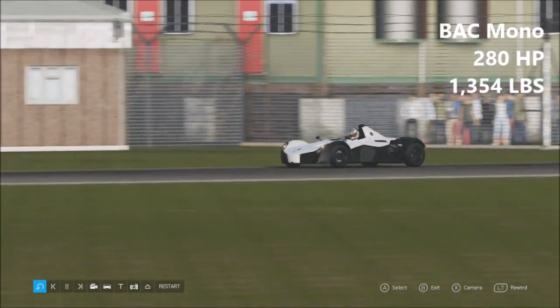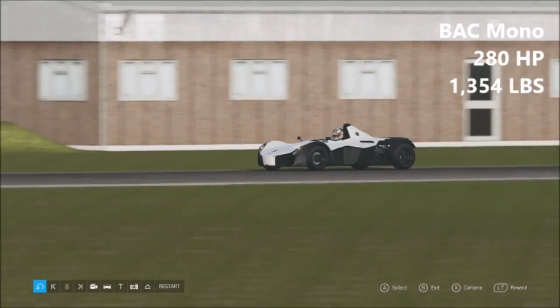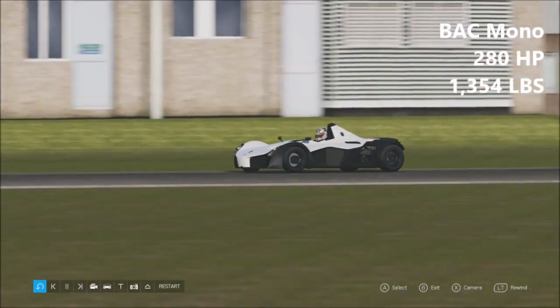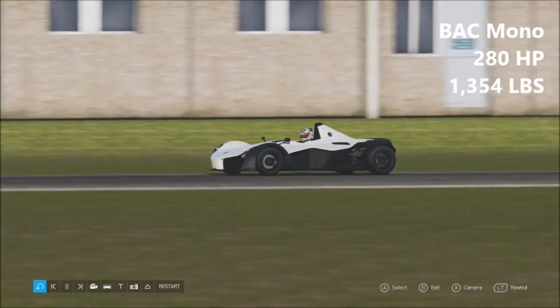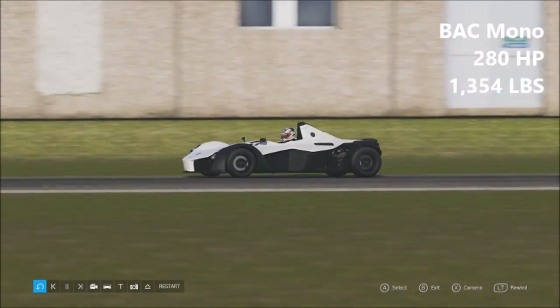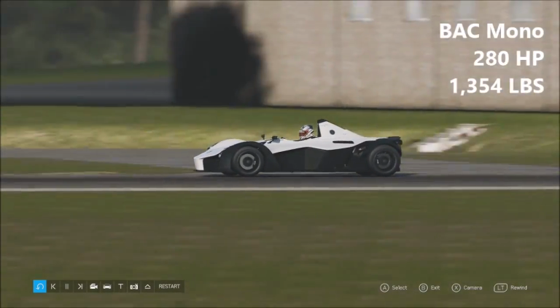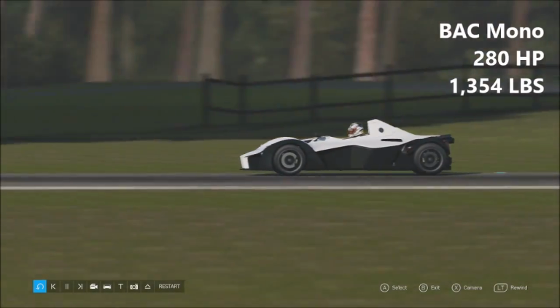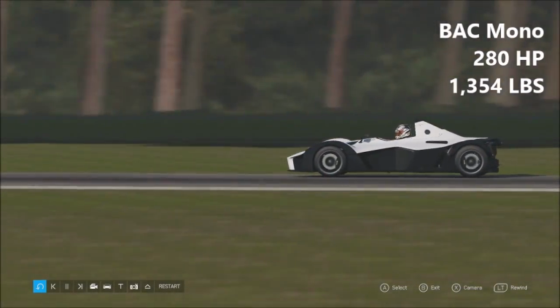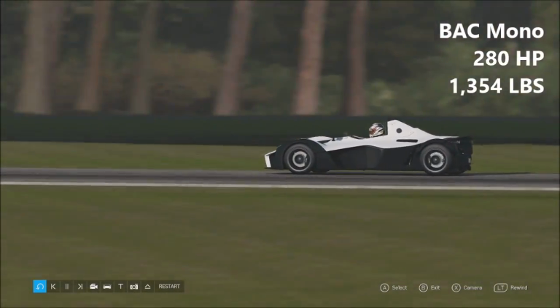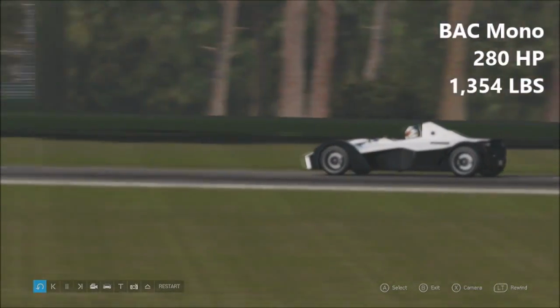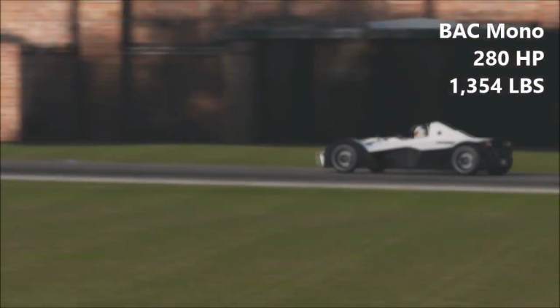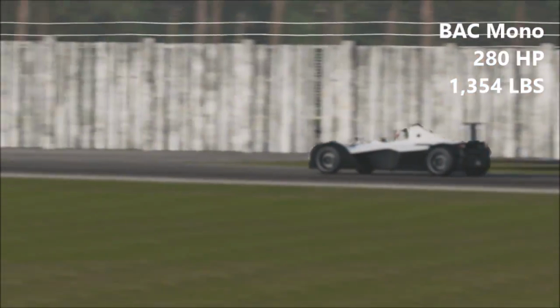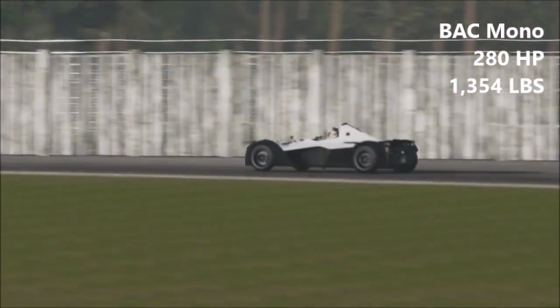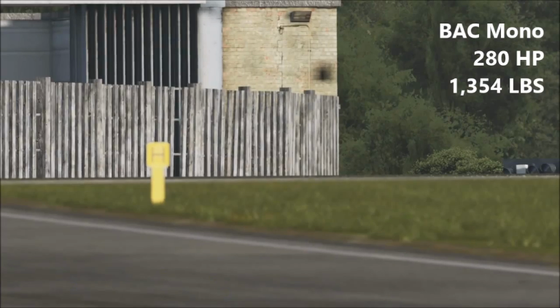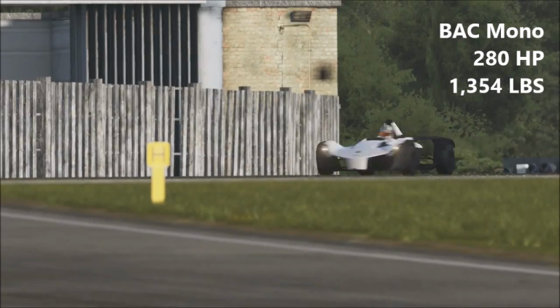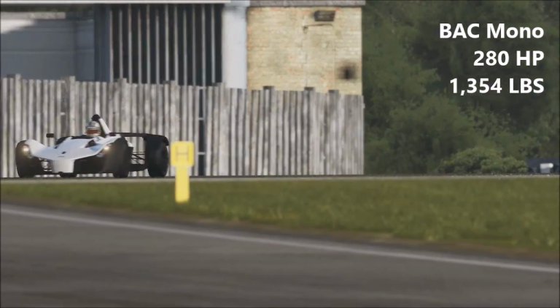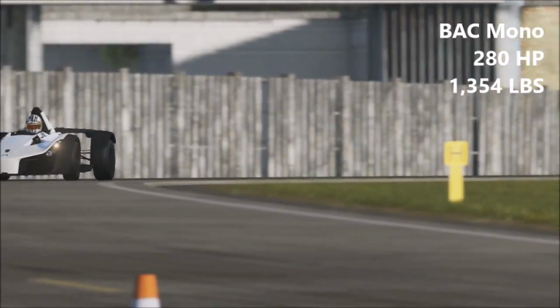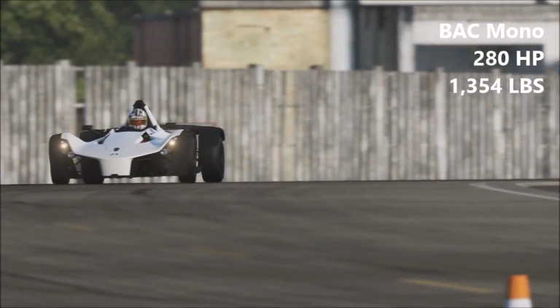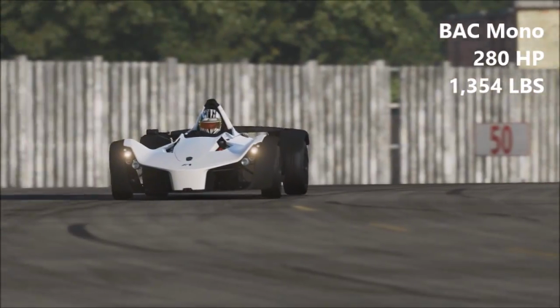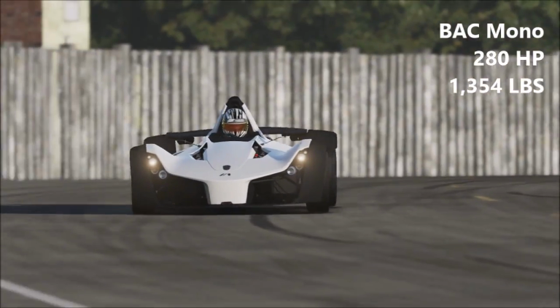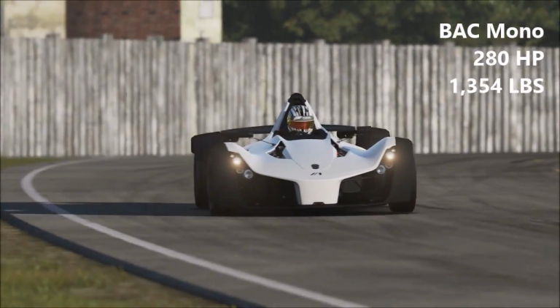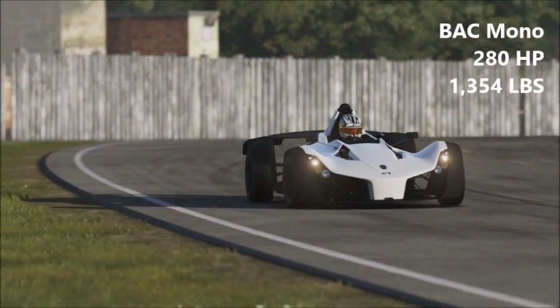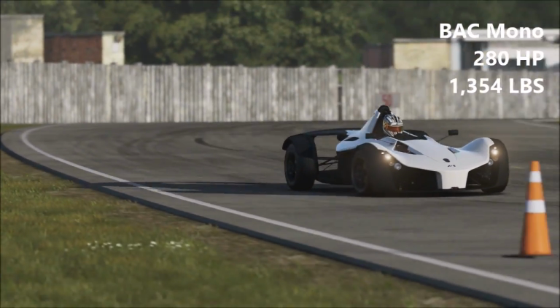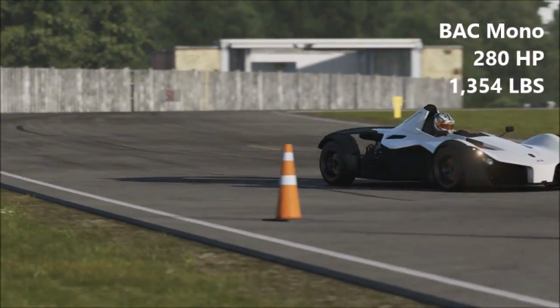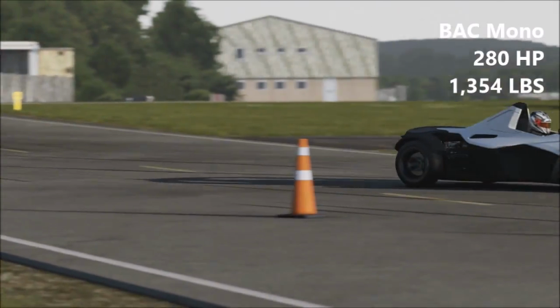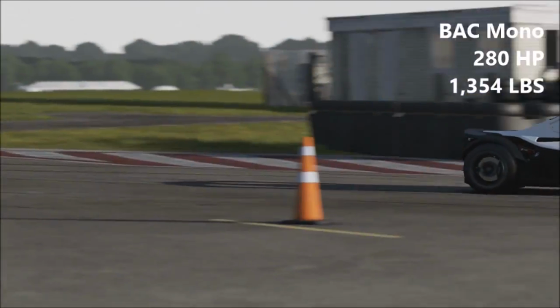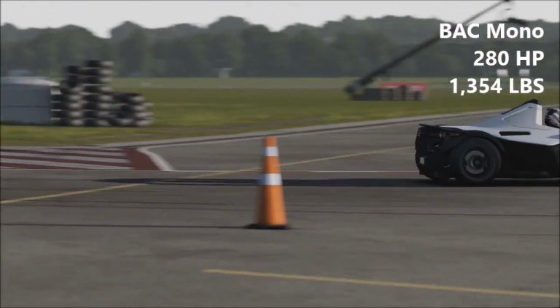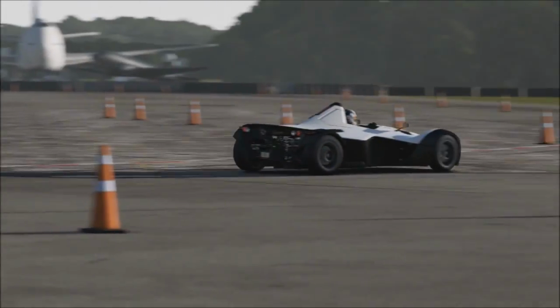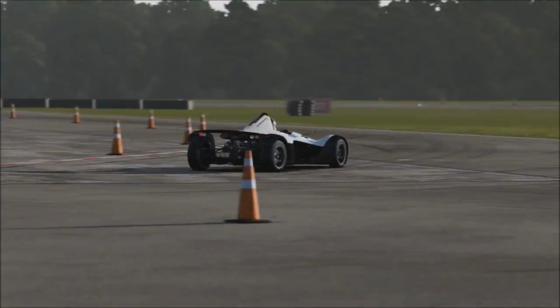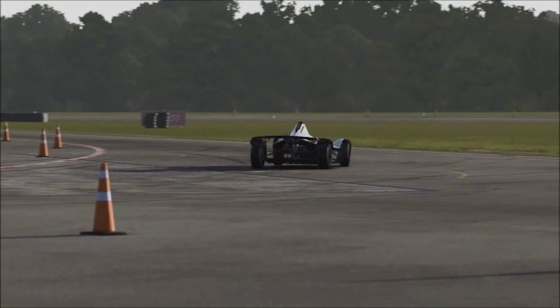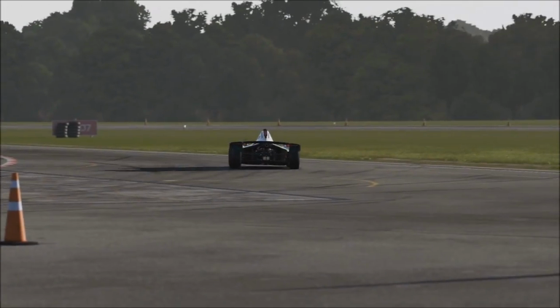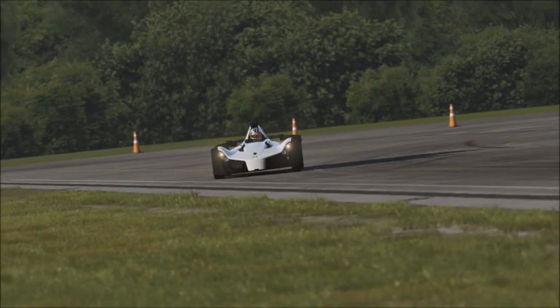First car up today — or second car even — is the BAC Mono, 280 horsepower, 1,354 pounds of weight, with an engine from the Ford Galaxy people carrier in this BAC Mono.